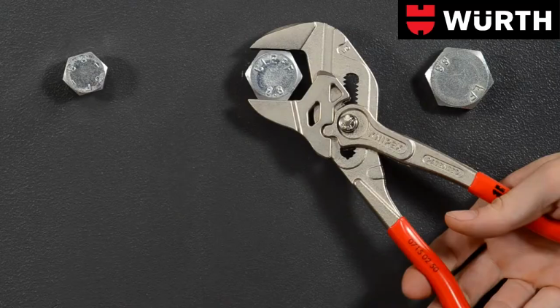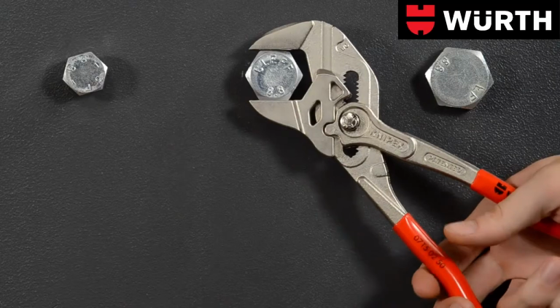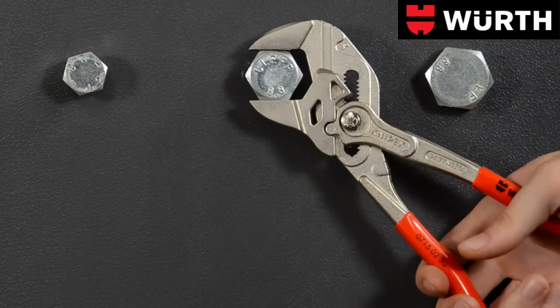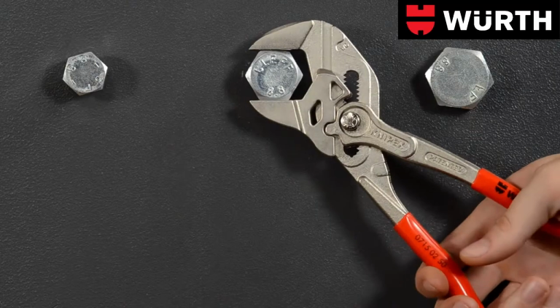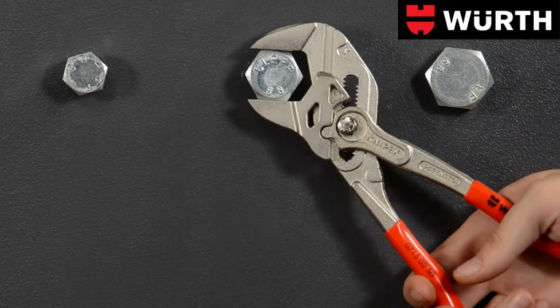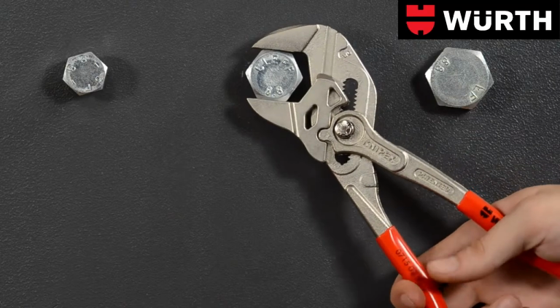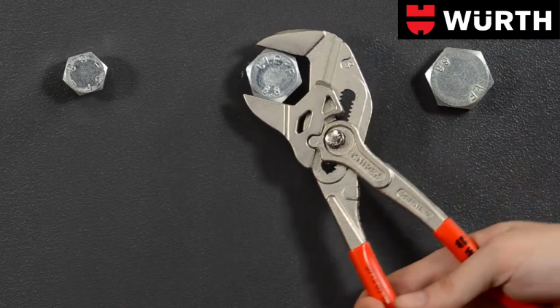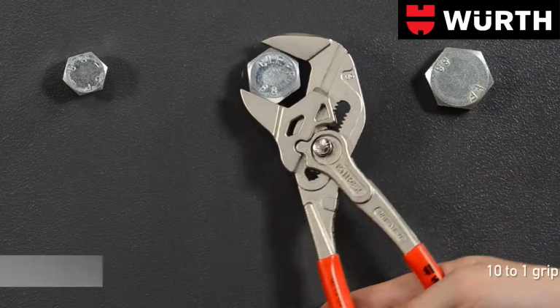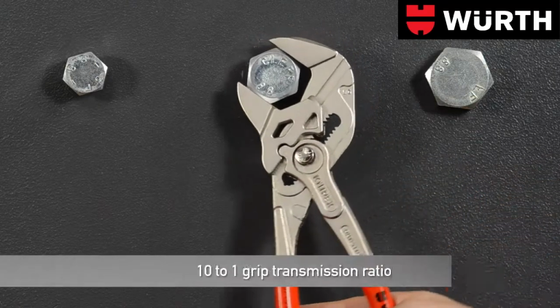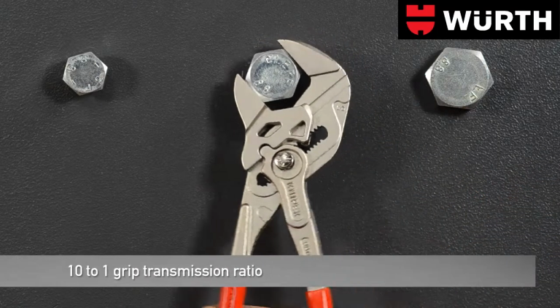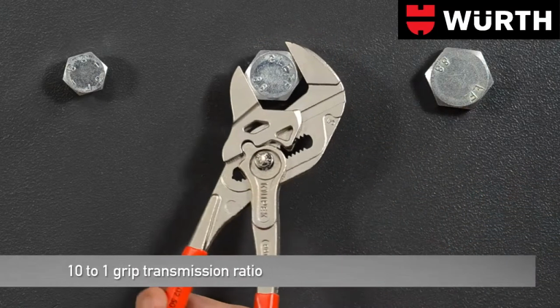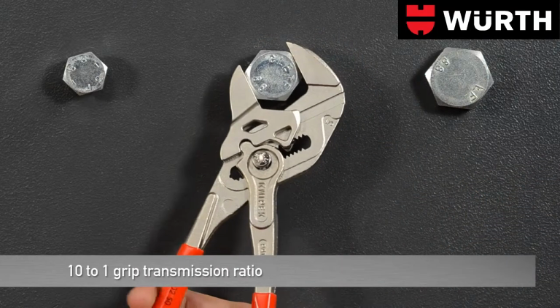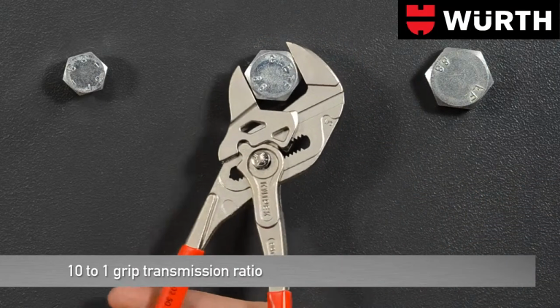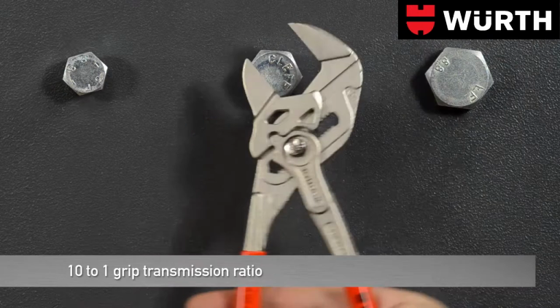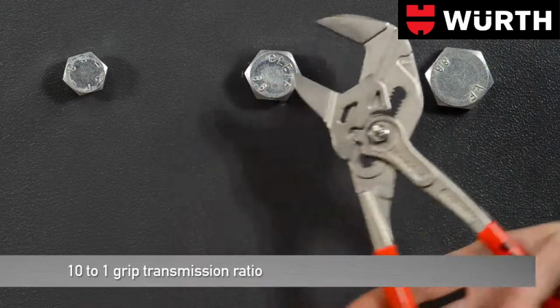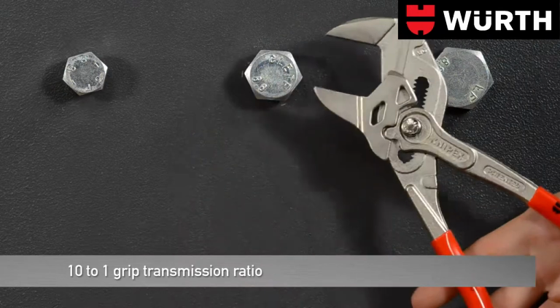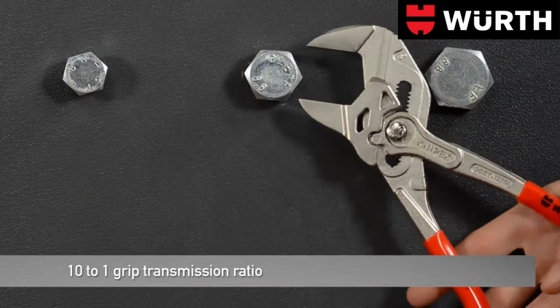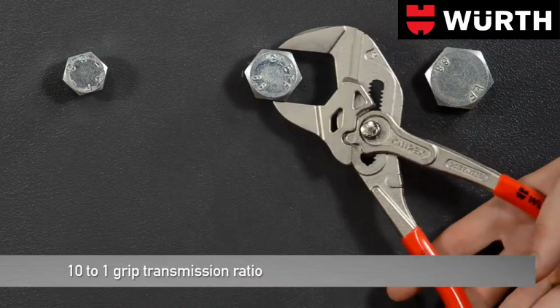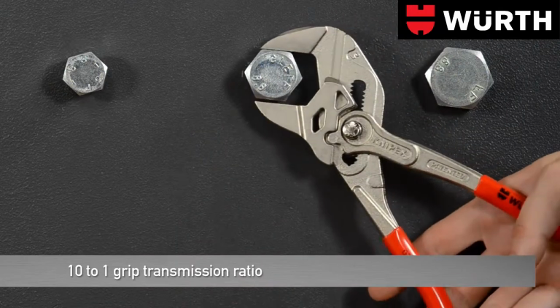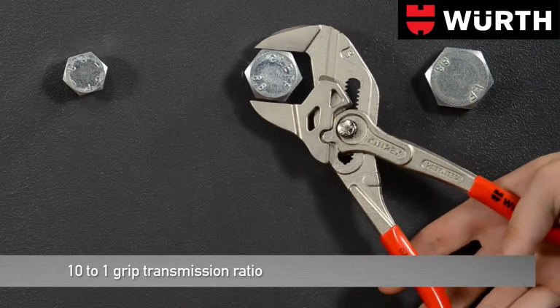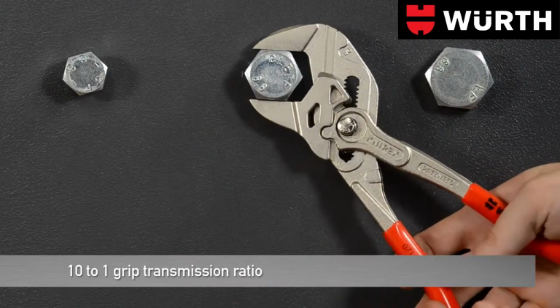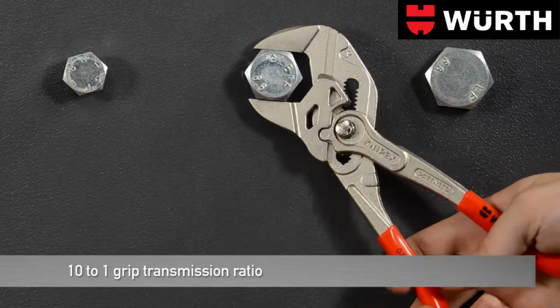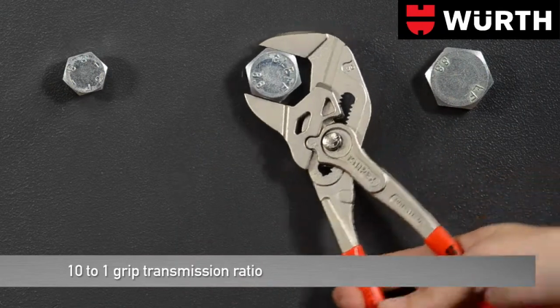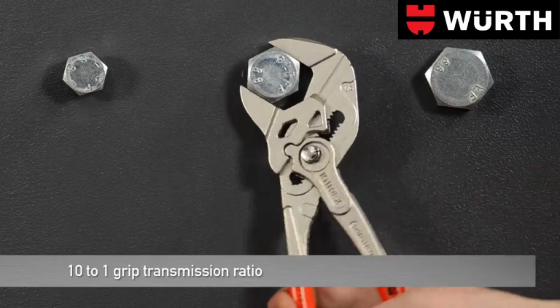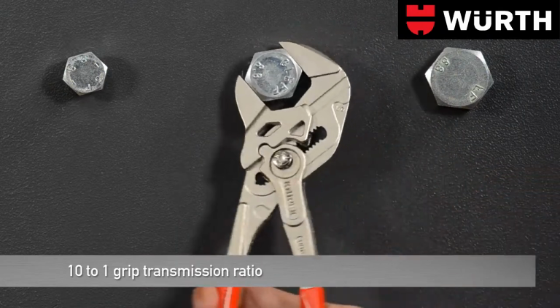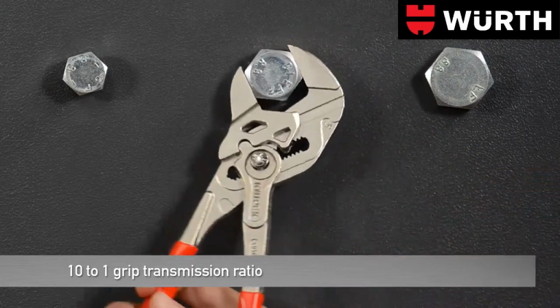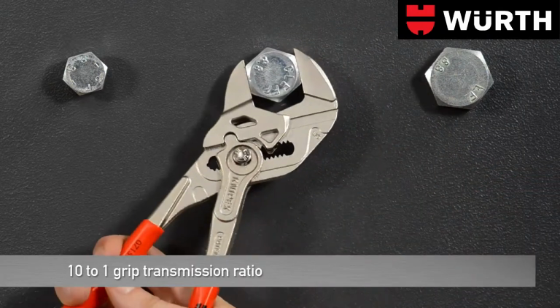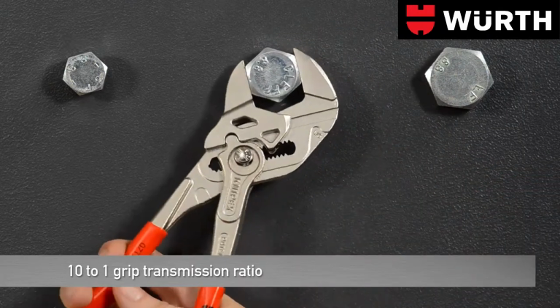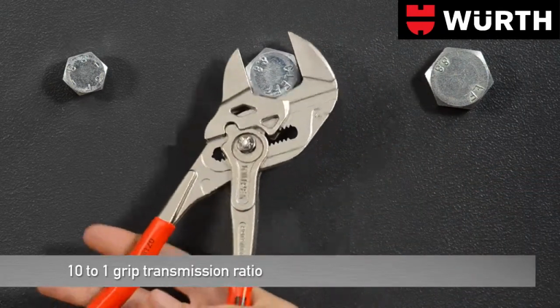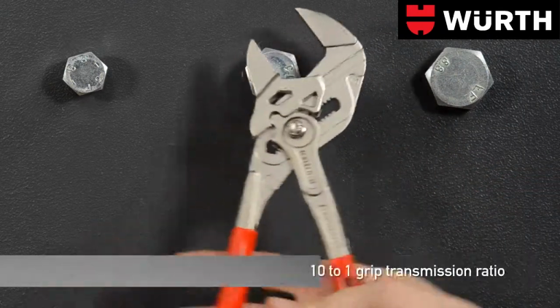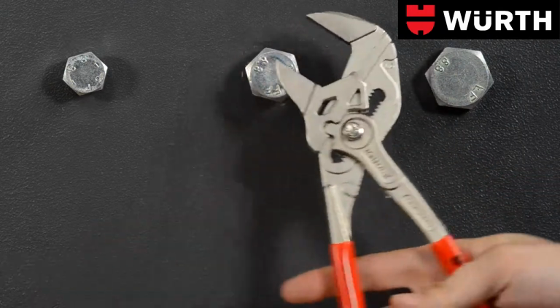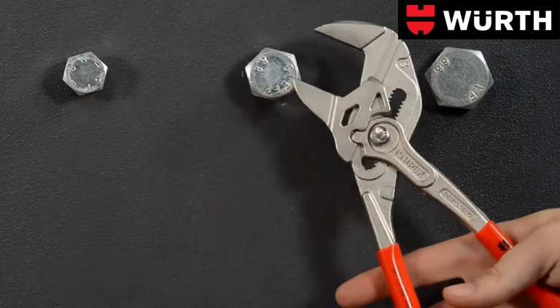Bolt heads and nuts are easily loosened or fastened. Due to the lifting action of the gripping jaws, the pliers wrench works according to the ratchet principle.